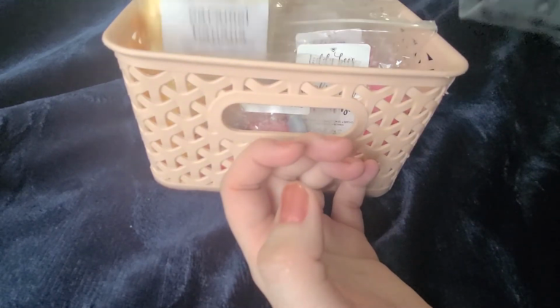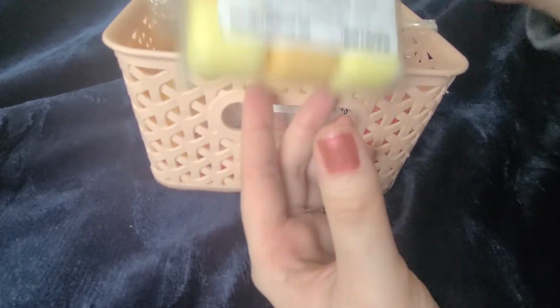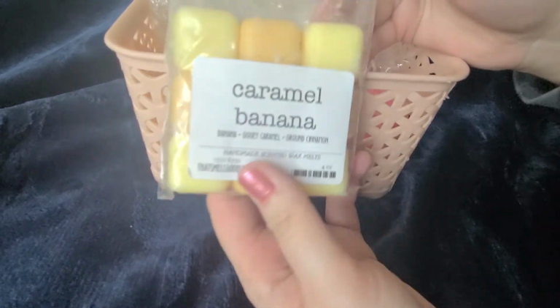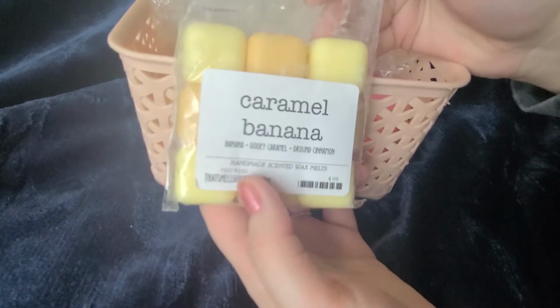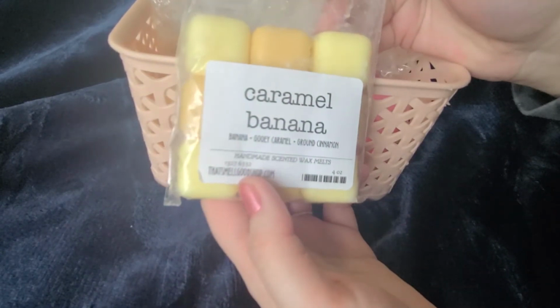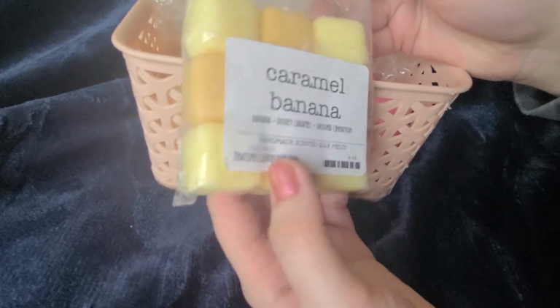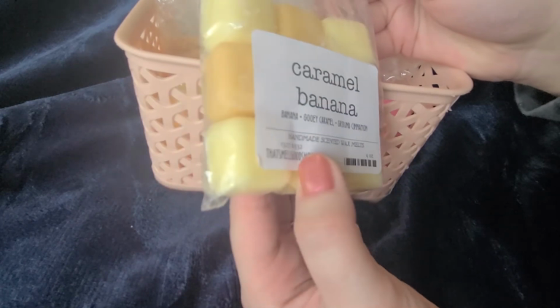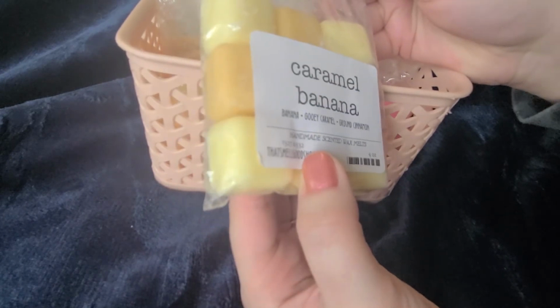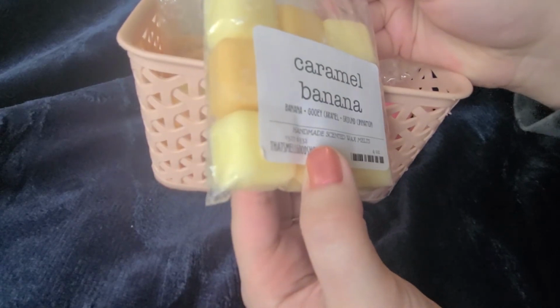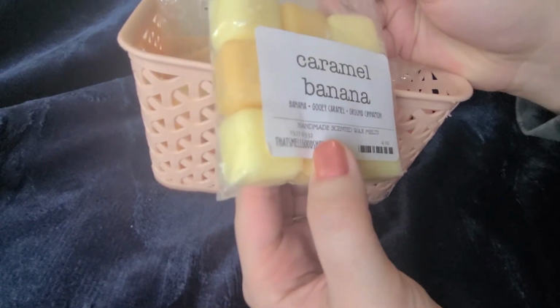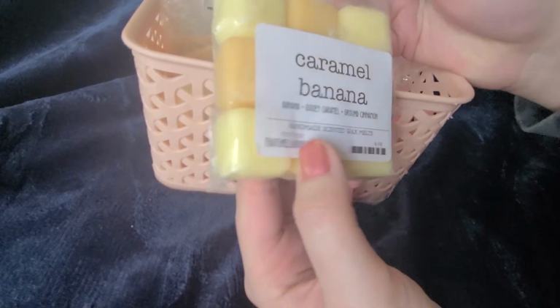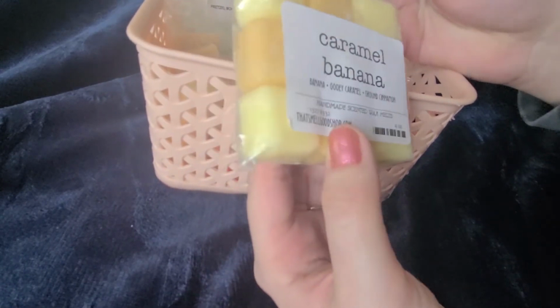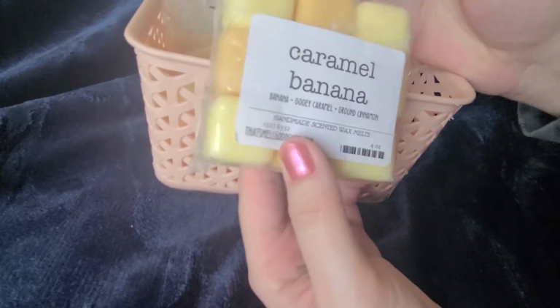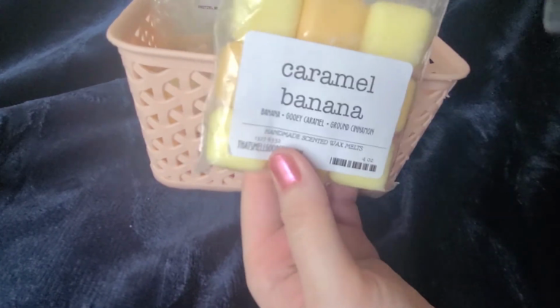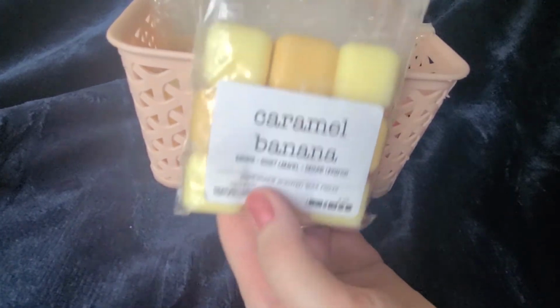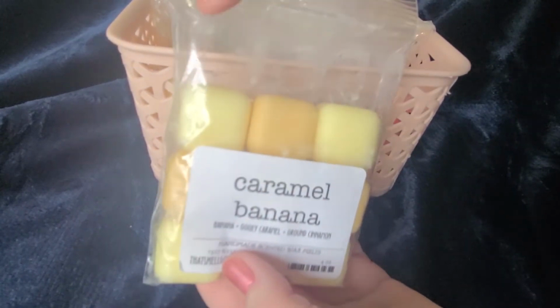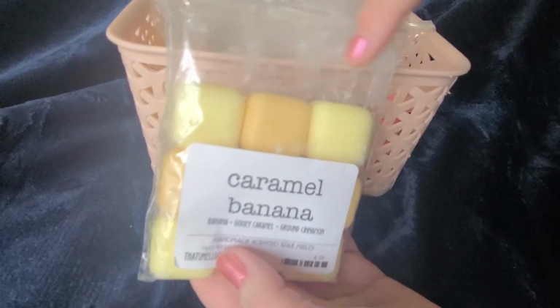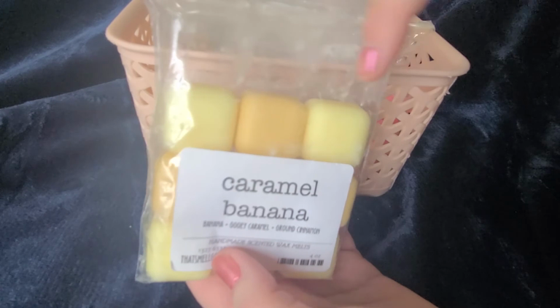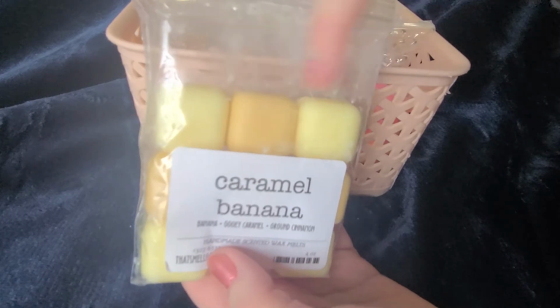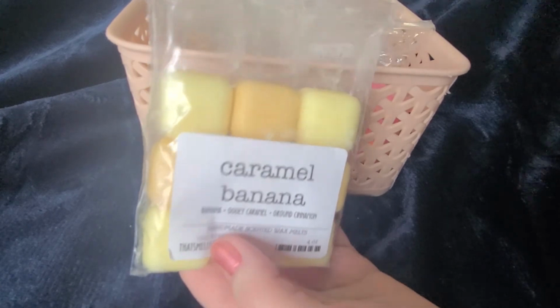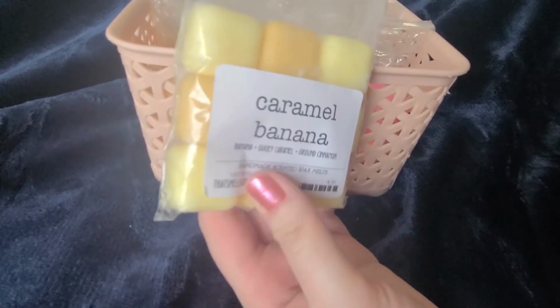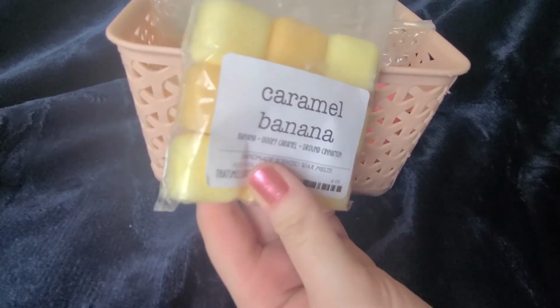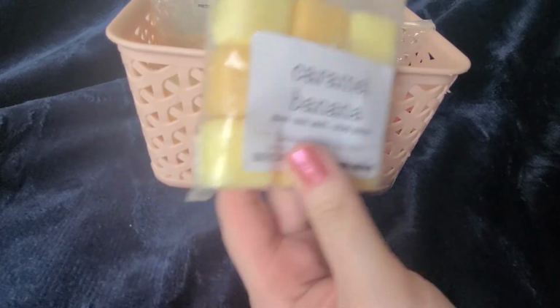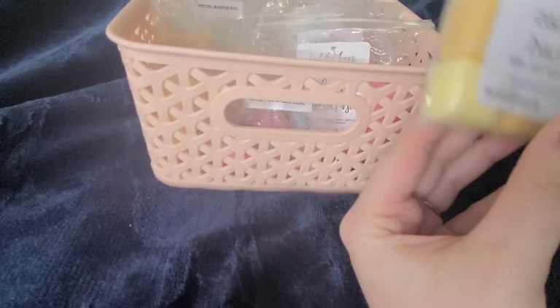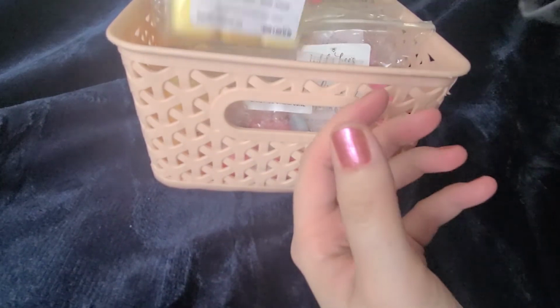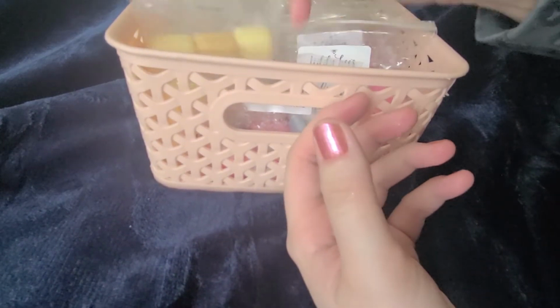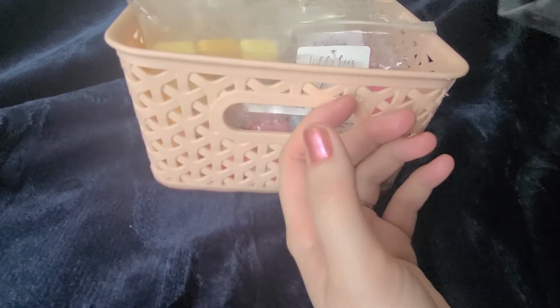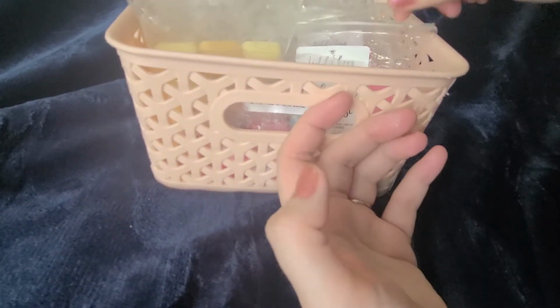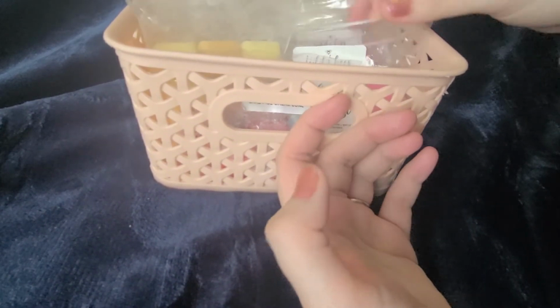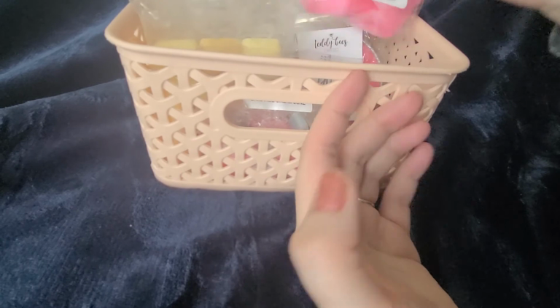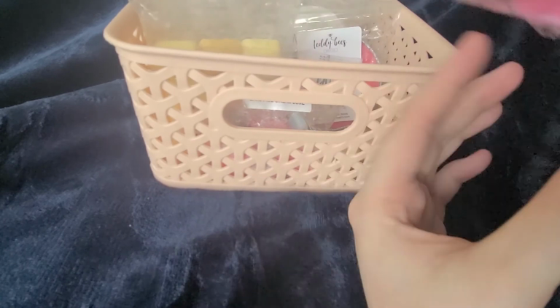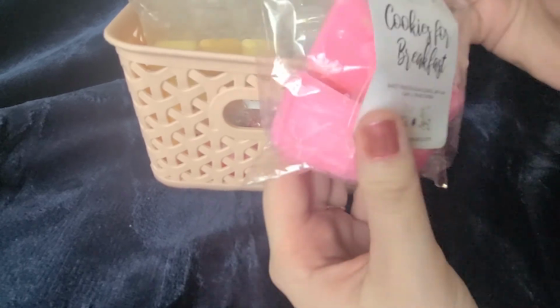I have caramel banana, which is banana, gooey caramel, and ground cinnamon. I have melted three cubes of this already. It was a little bit too heavy on the cinnamon for me, so I might be mixing that with a vanilla scent — we will see.